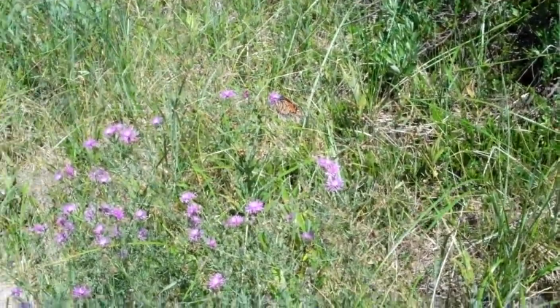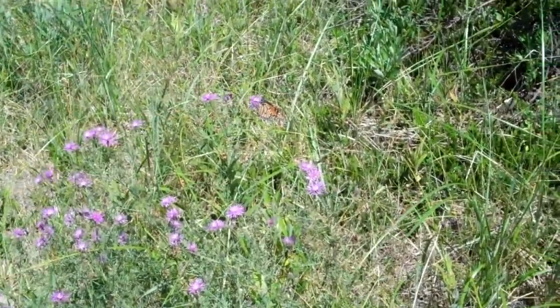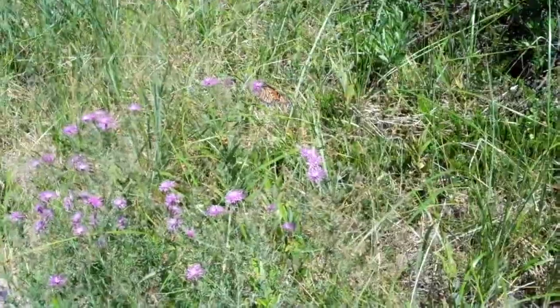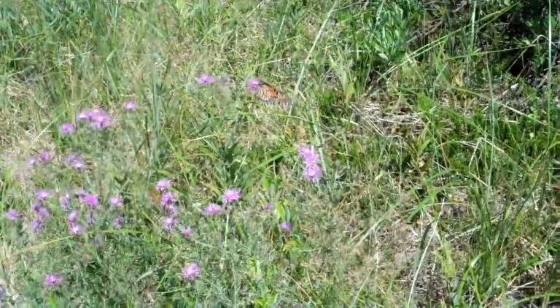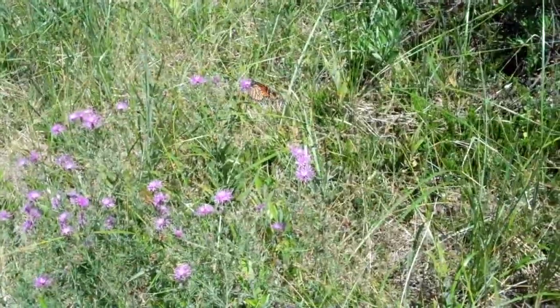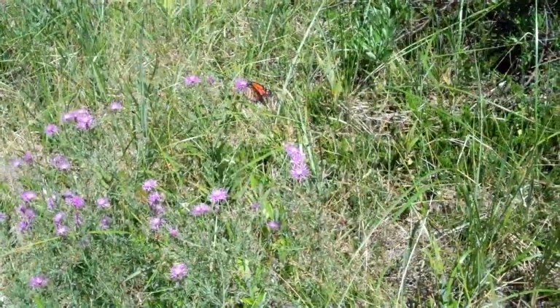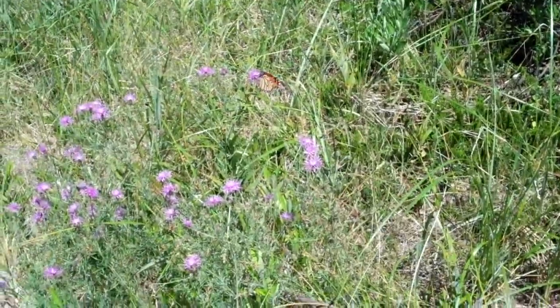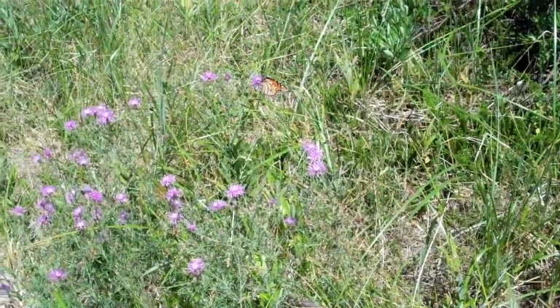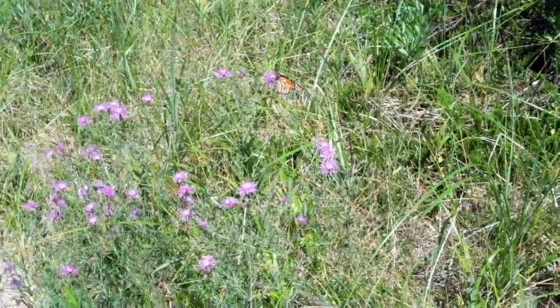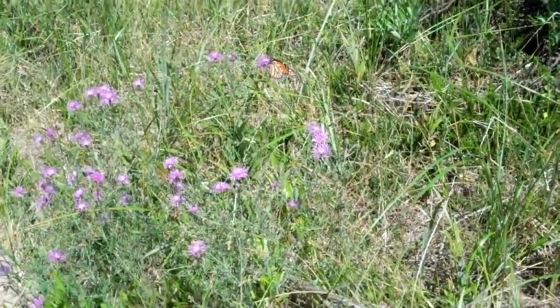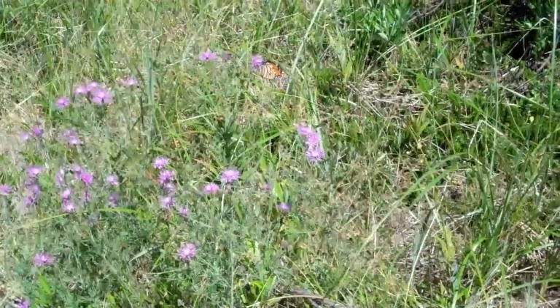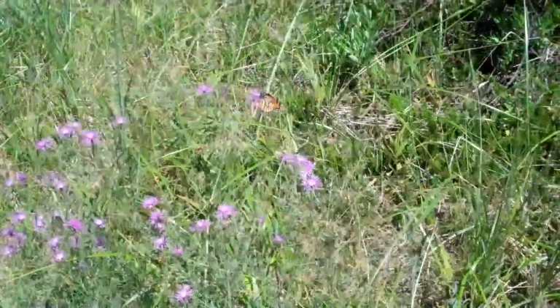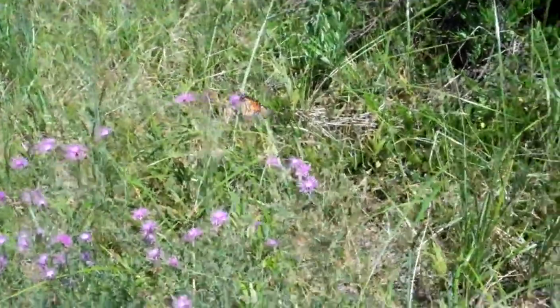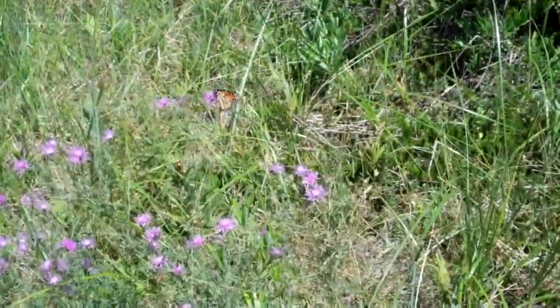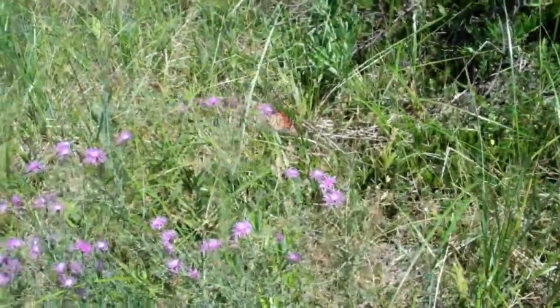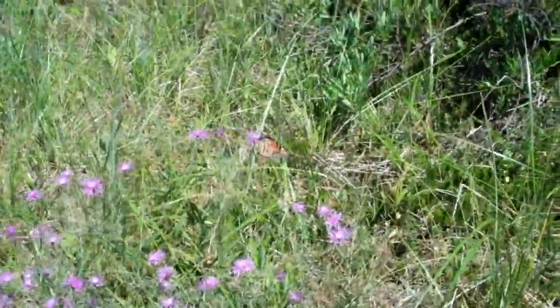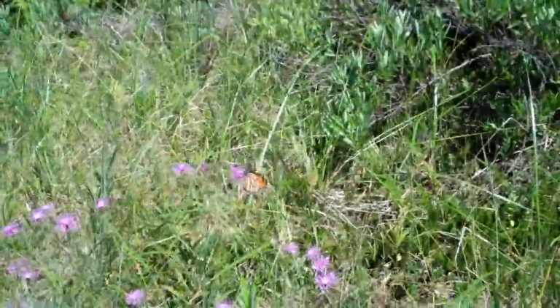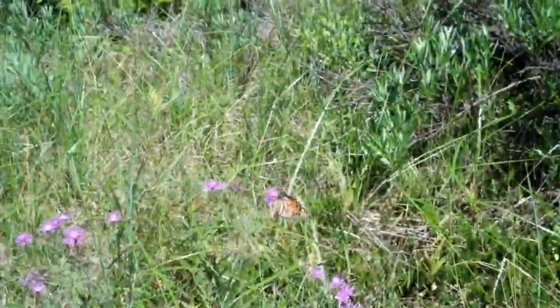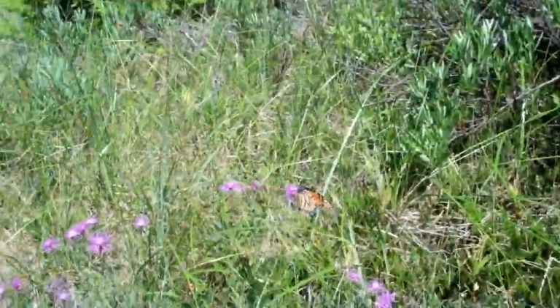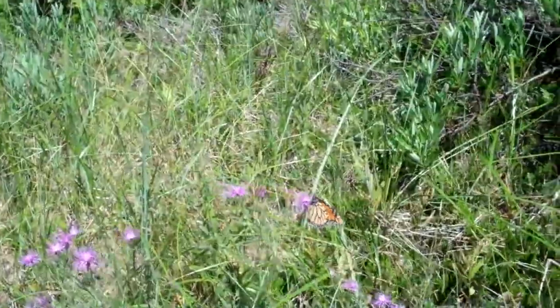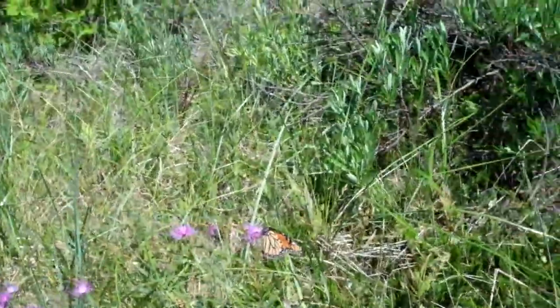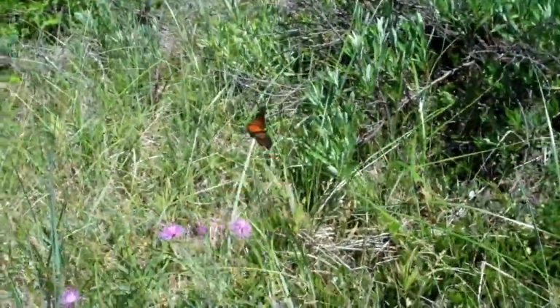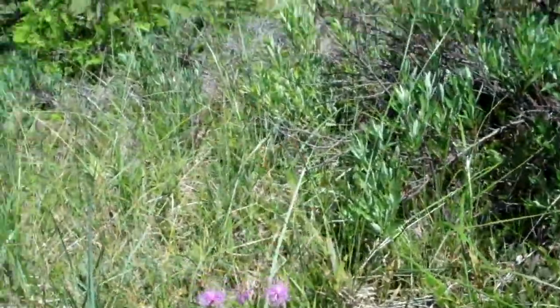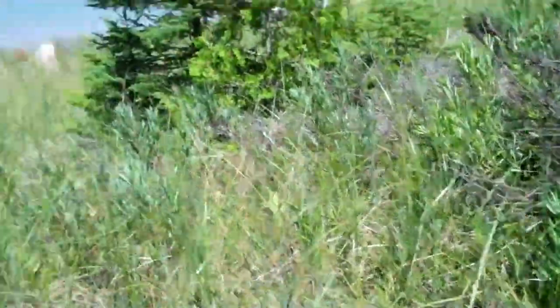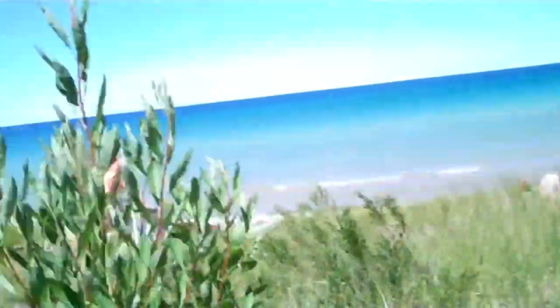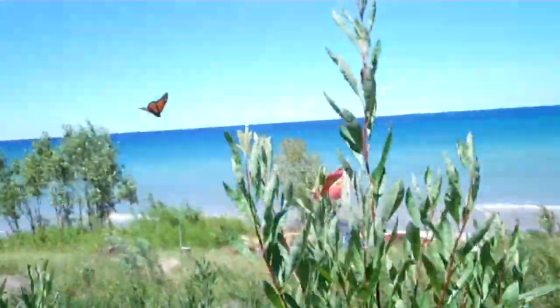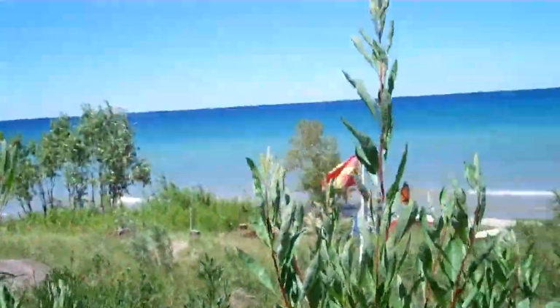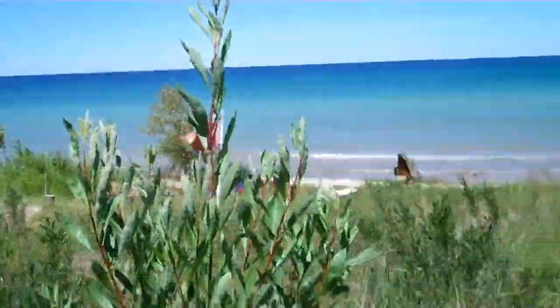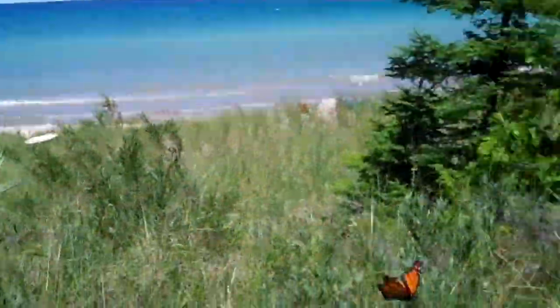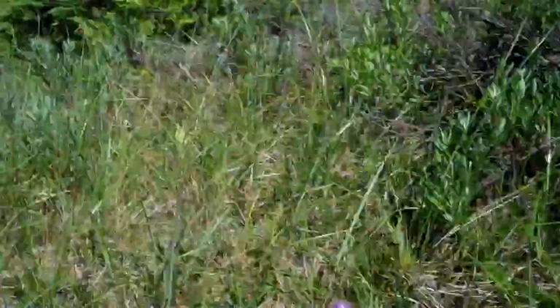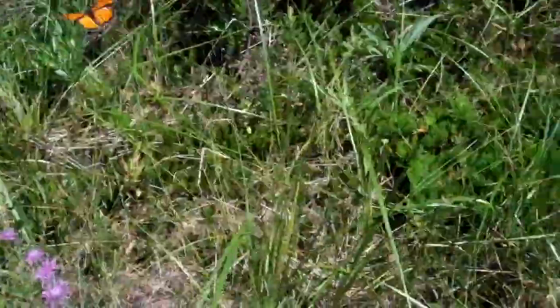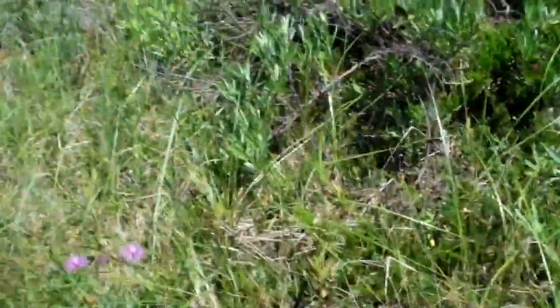Right over here on this thistle flower we've got a monarch butterfly. Oh, there he goes — see if he comes back around.